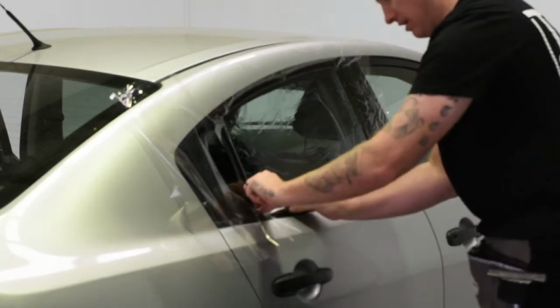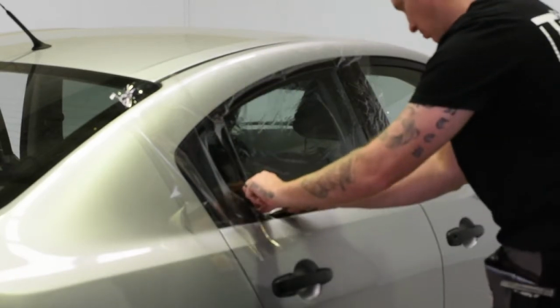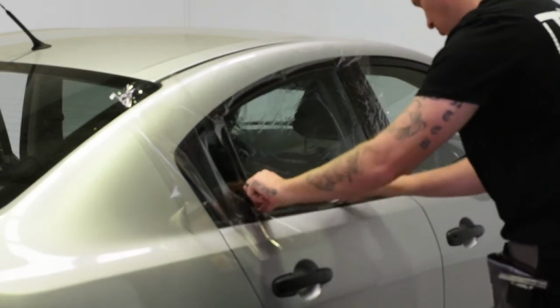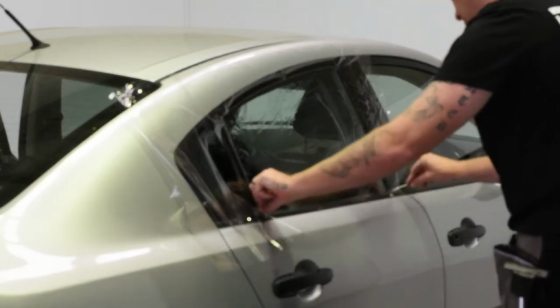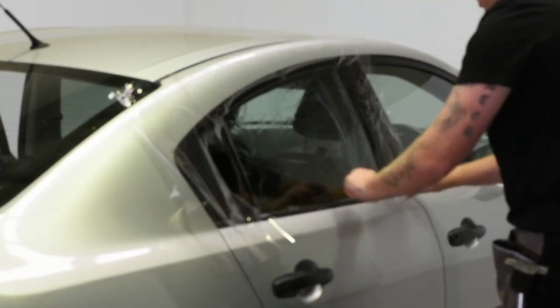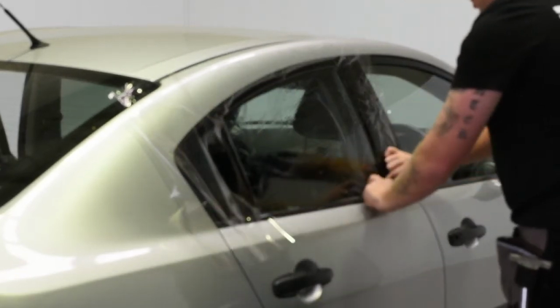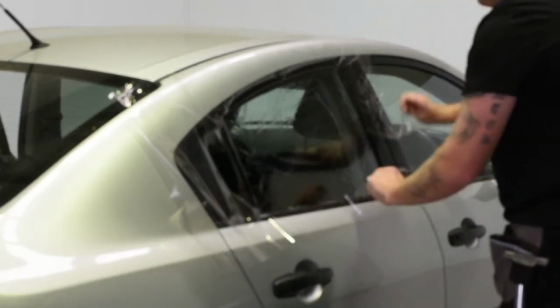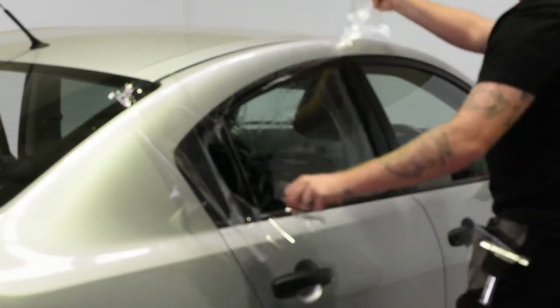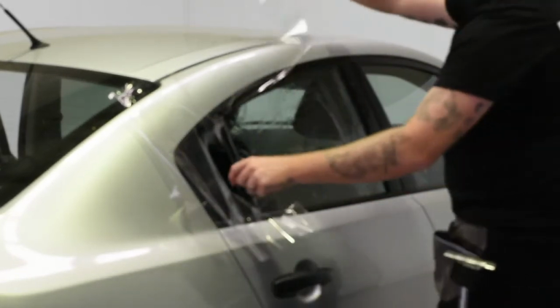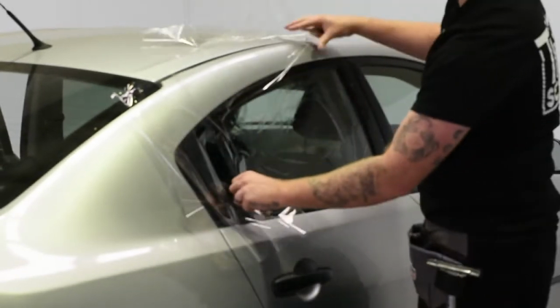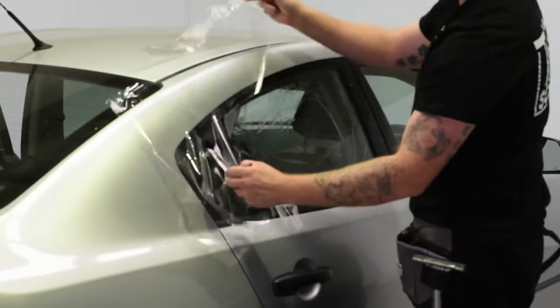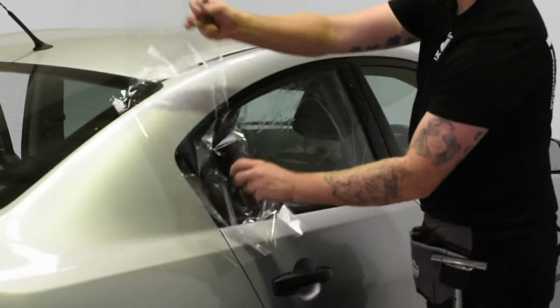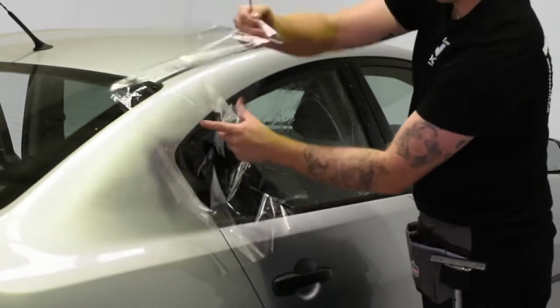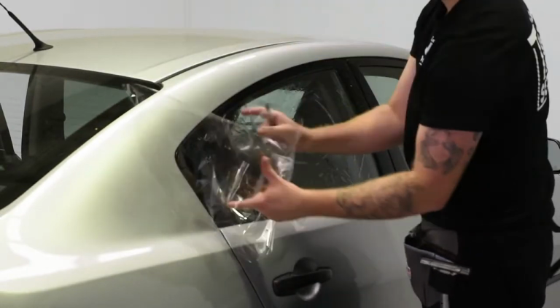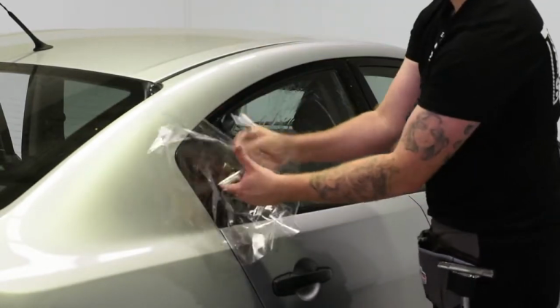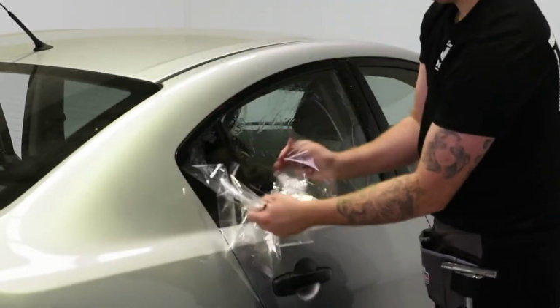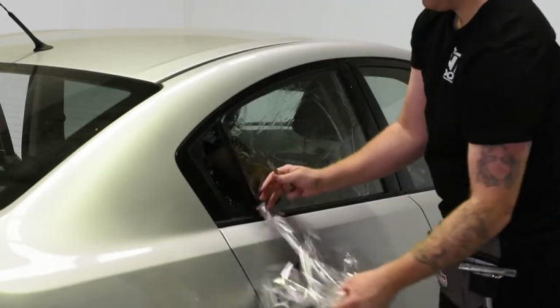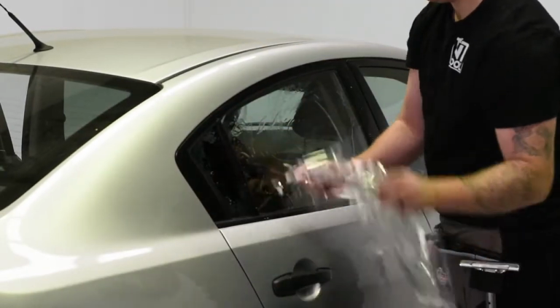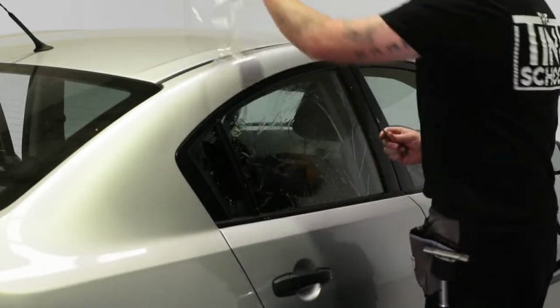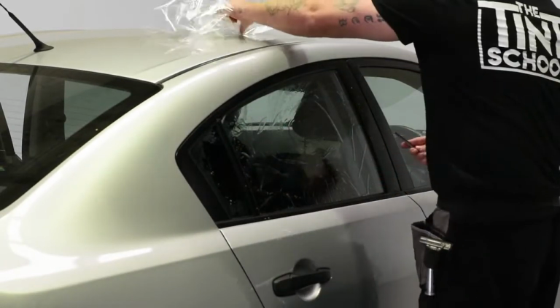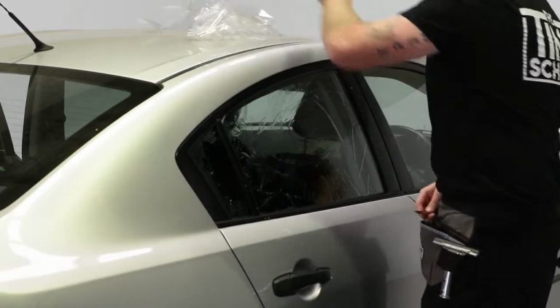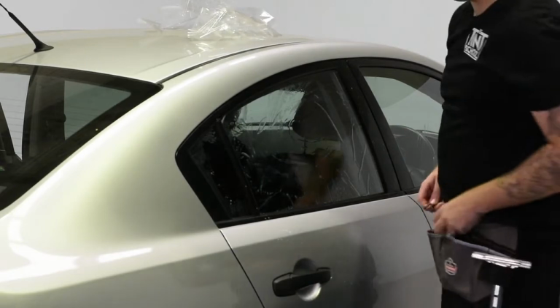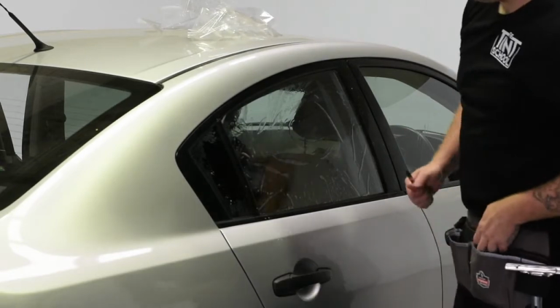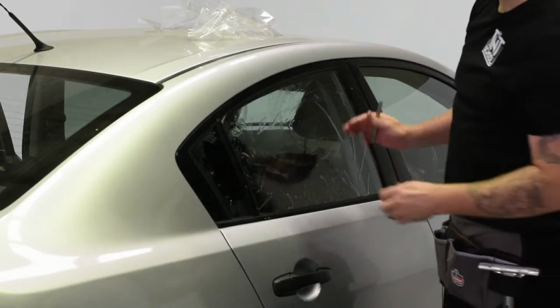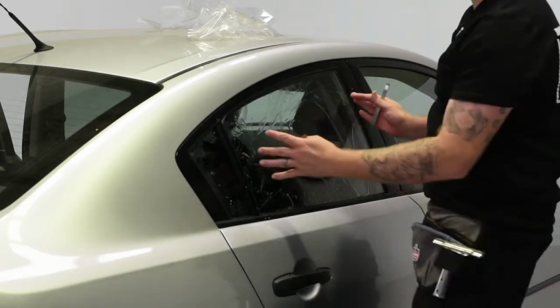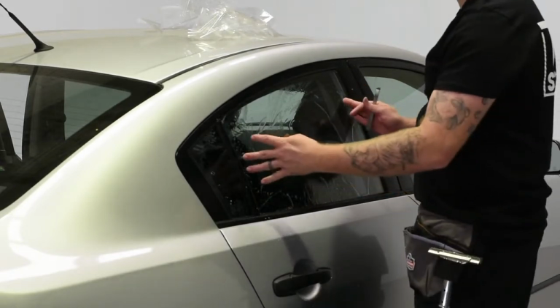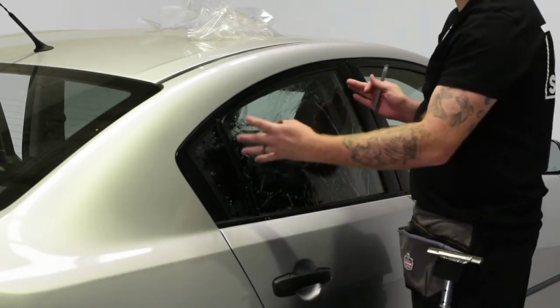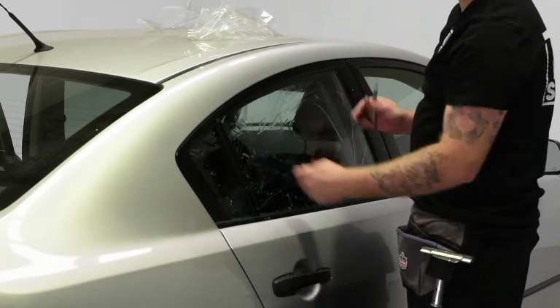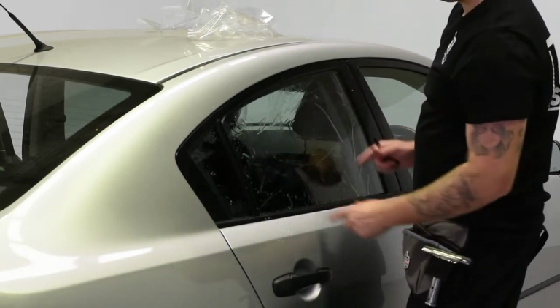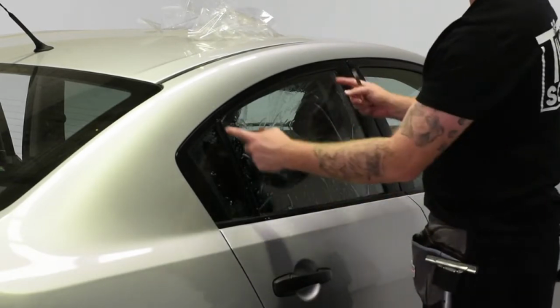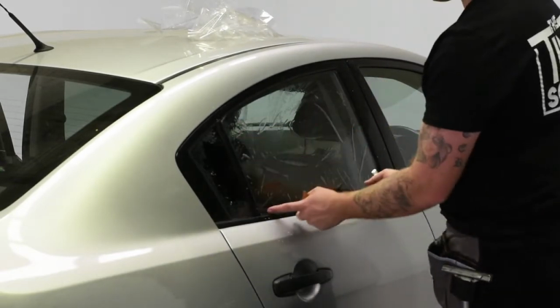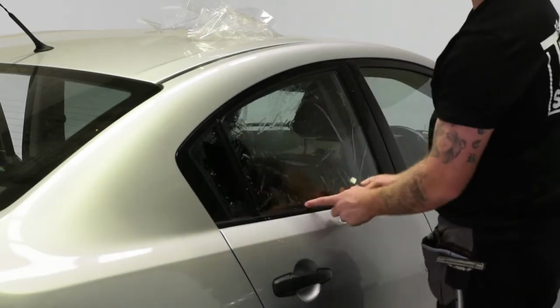And then cut along the bottom. So now if I remove all of that, this is going to give you a pretty accurate template. Just remember that we have to make this film a little bit bigger, but this is a good starting point.